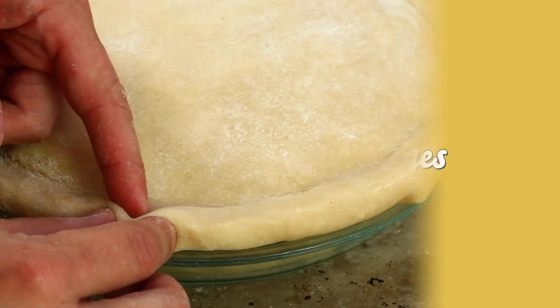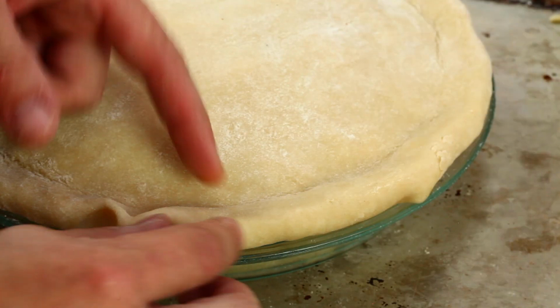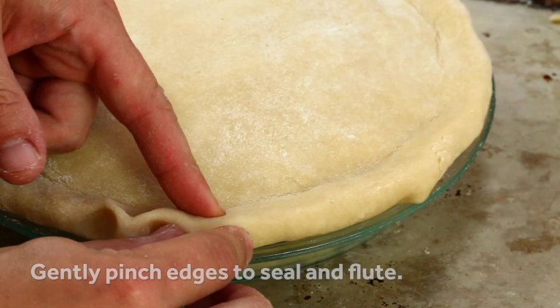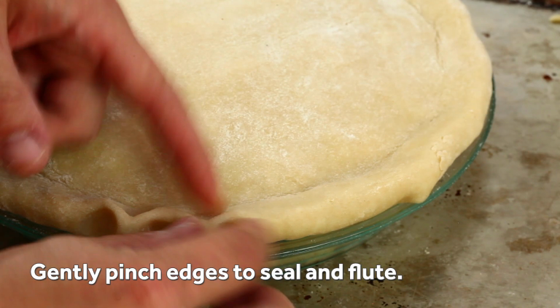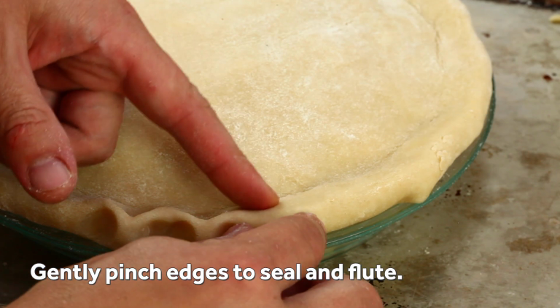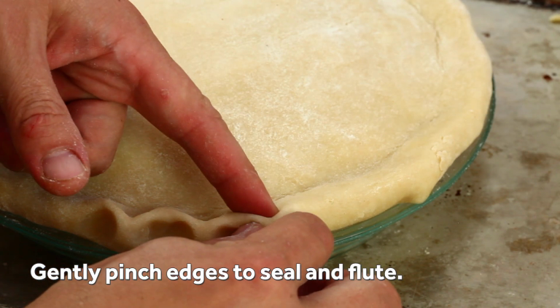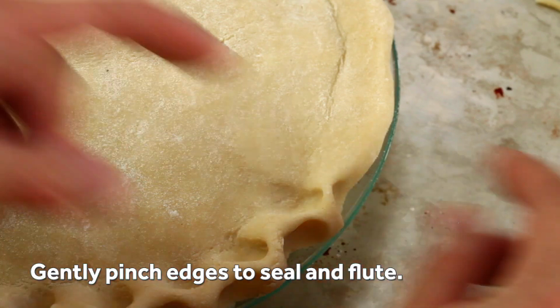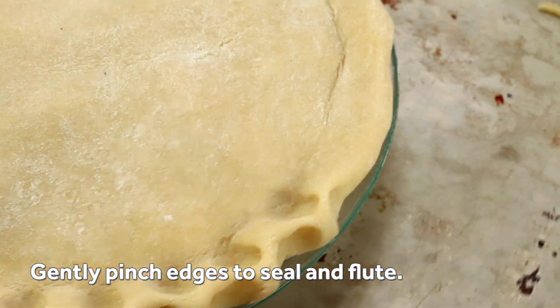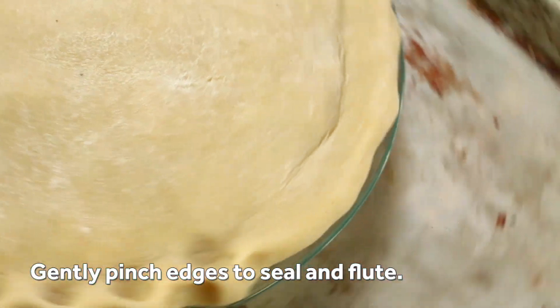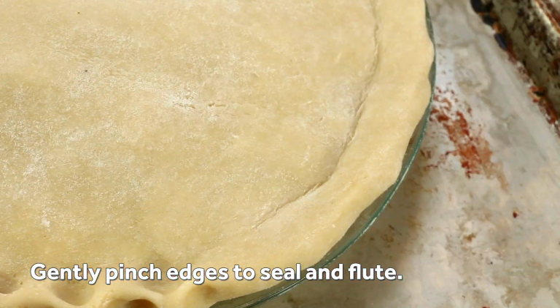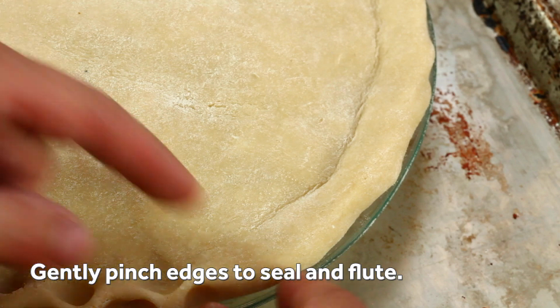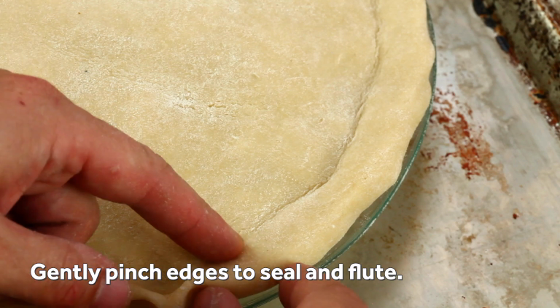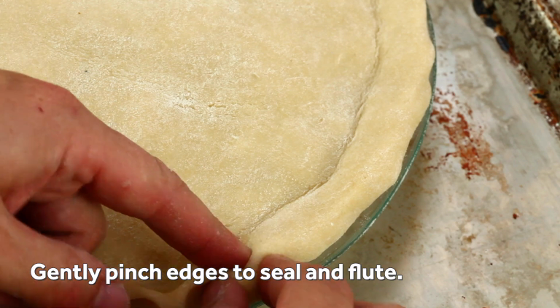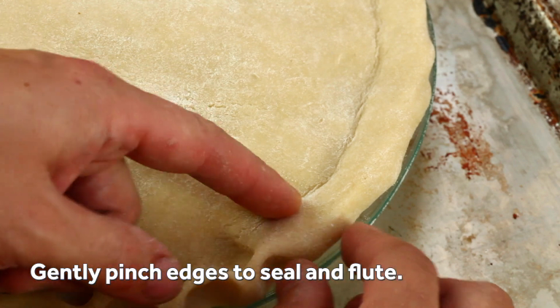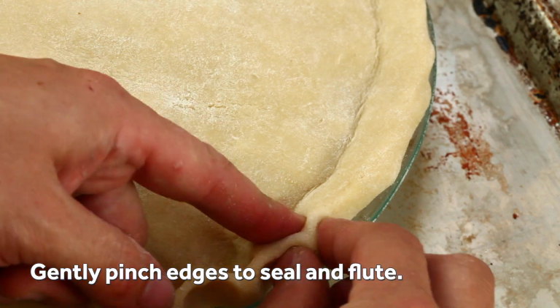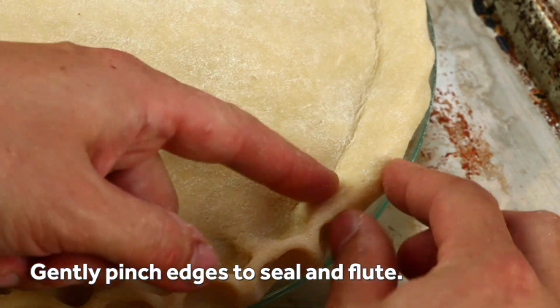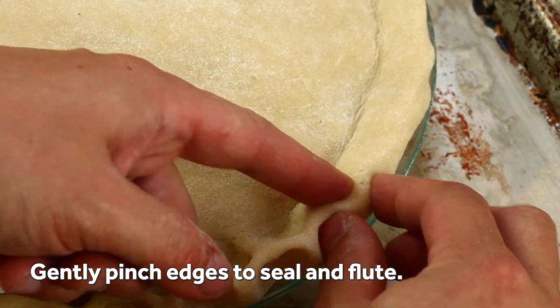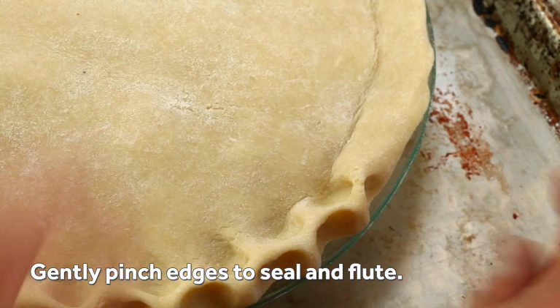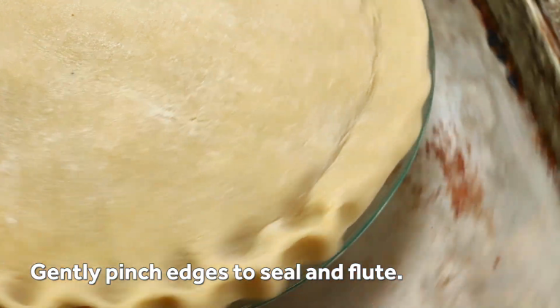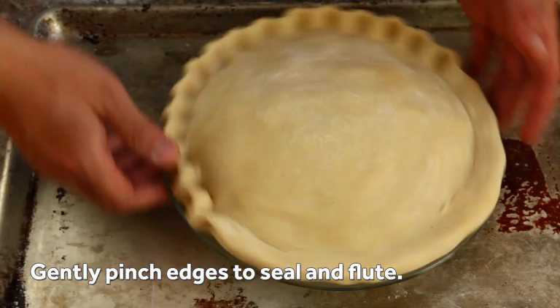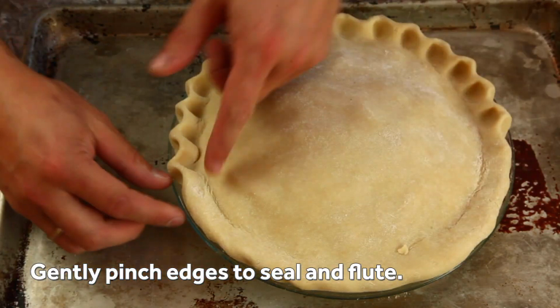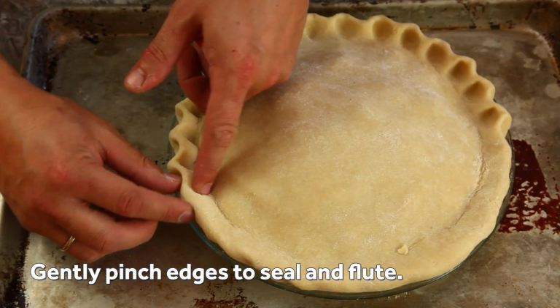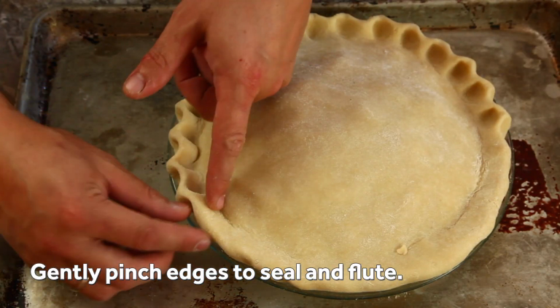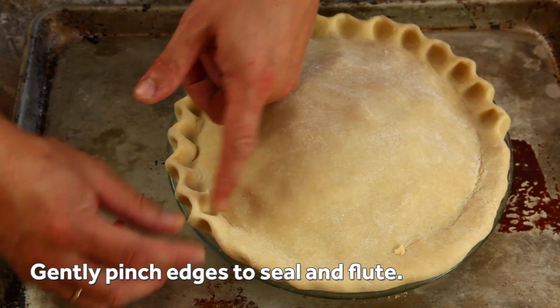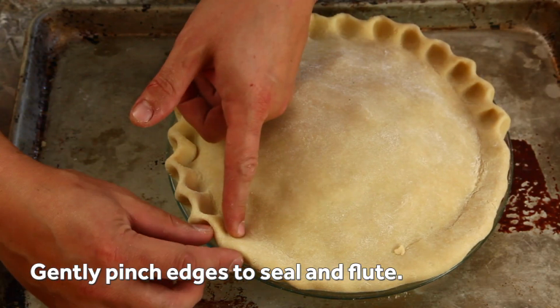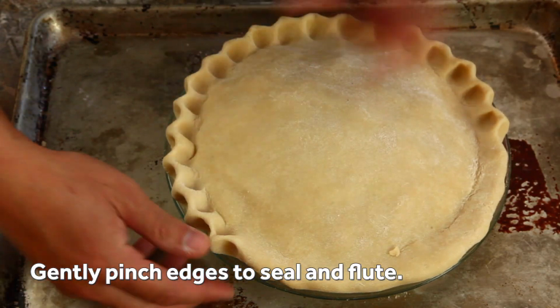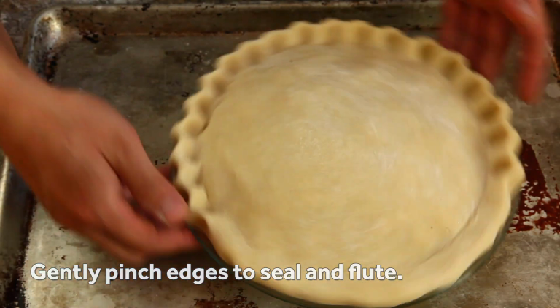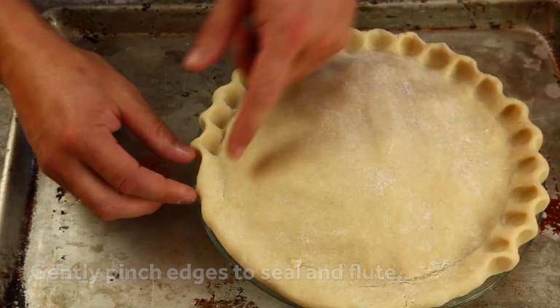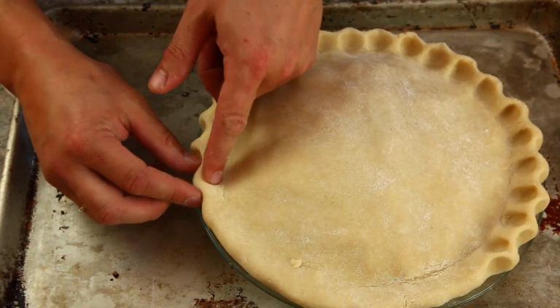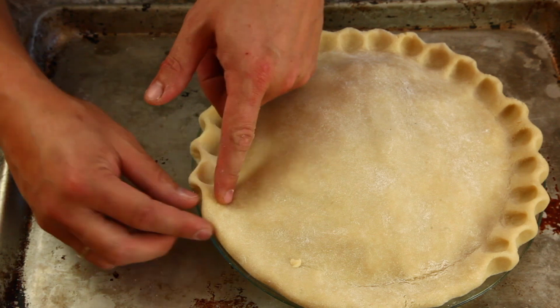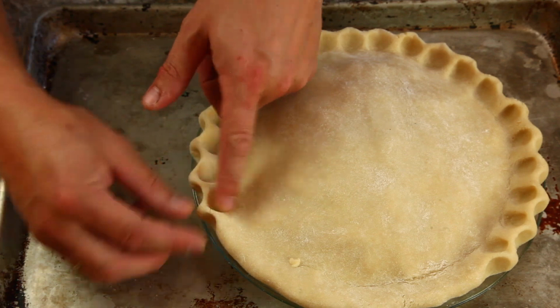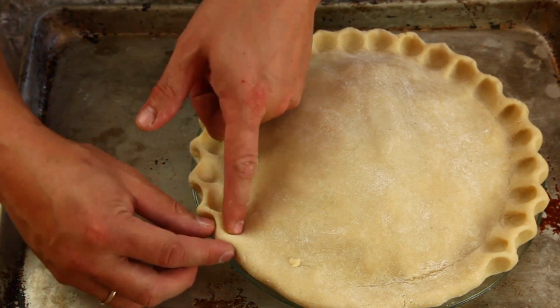Crimp the edges of the pie by gently pinching it between the thumb and forefinger of one hand and the forefinger of your other. This seals the dough and adds a decorative touch.